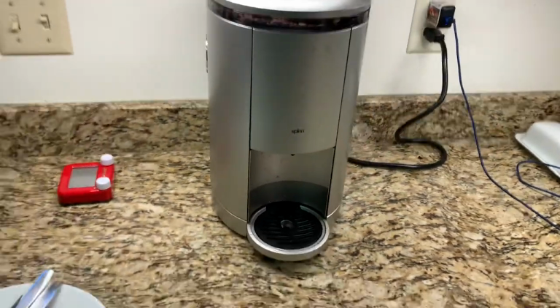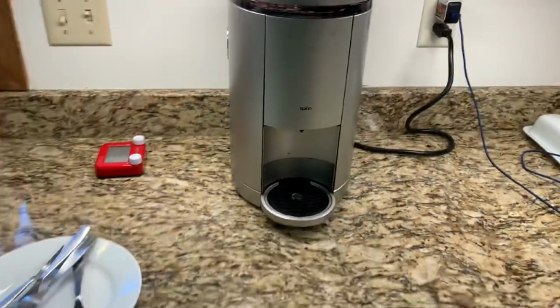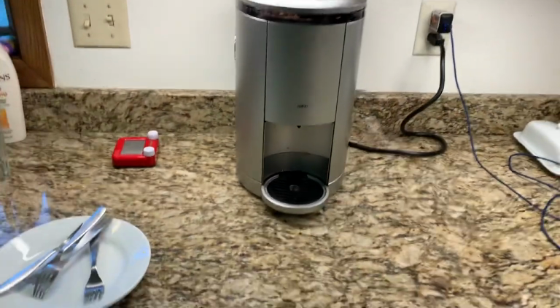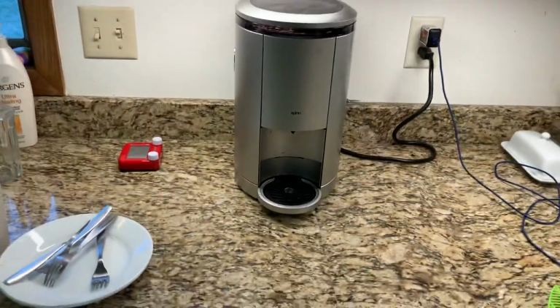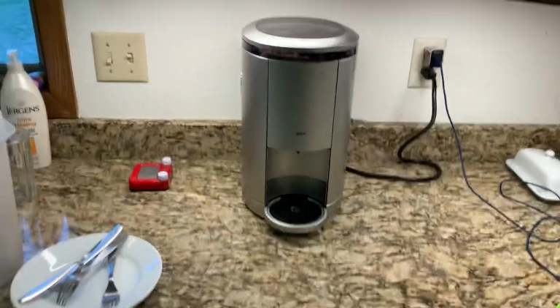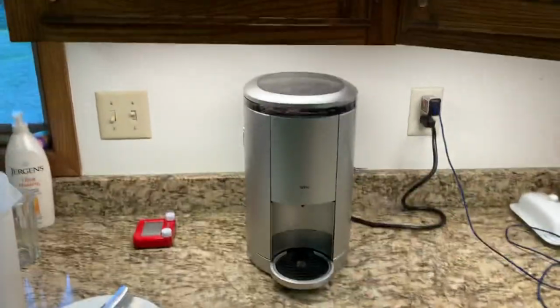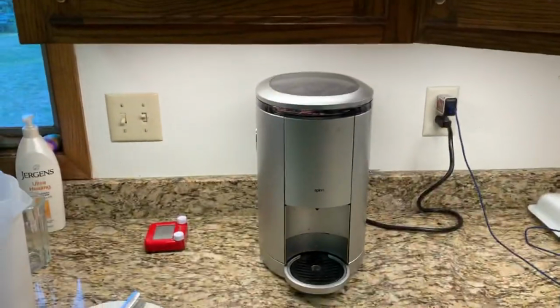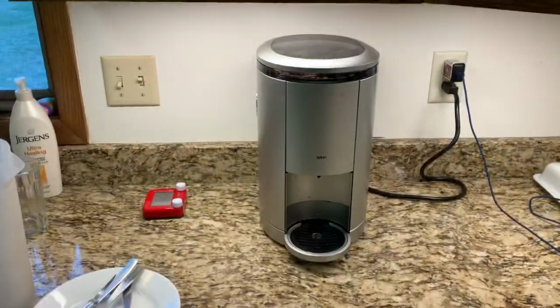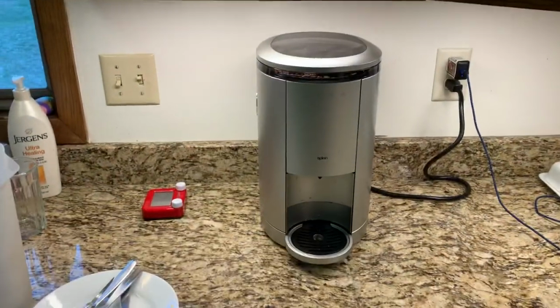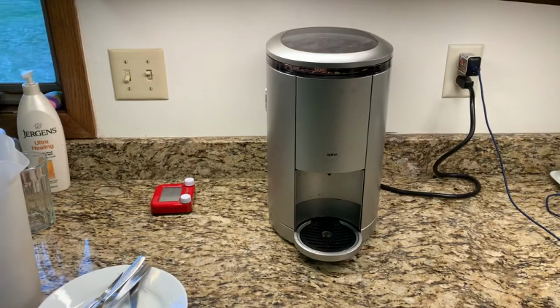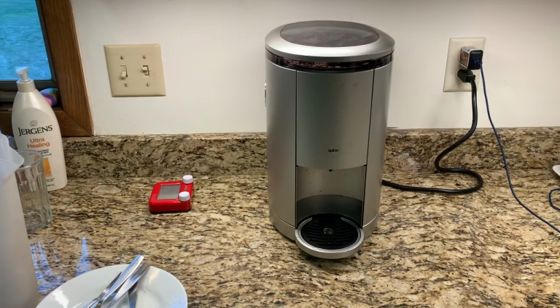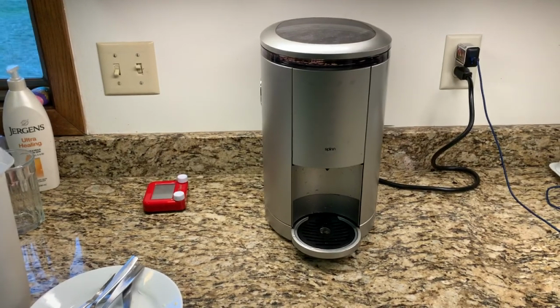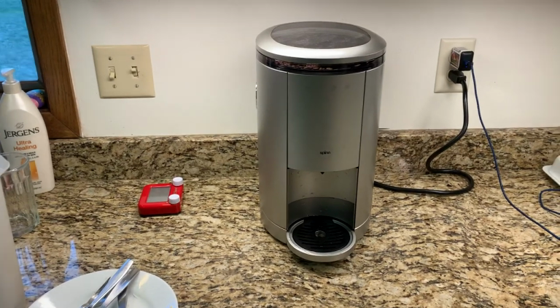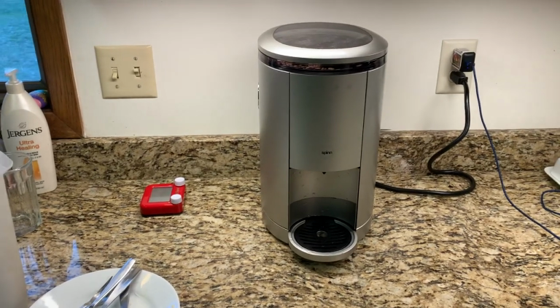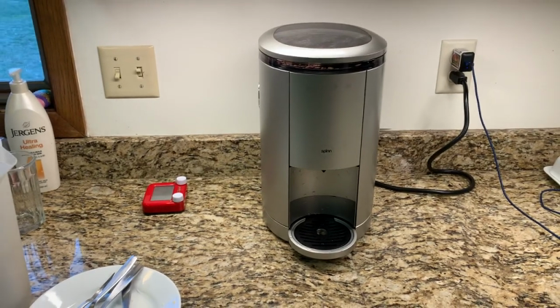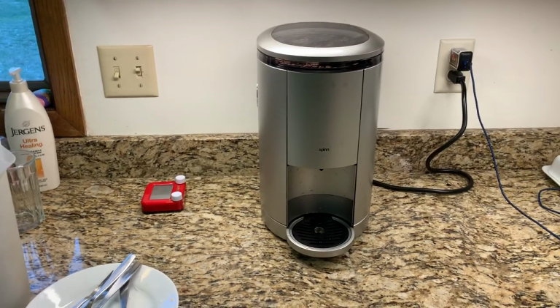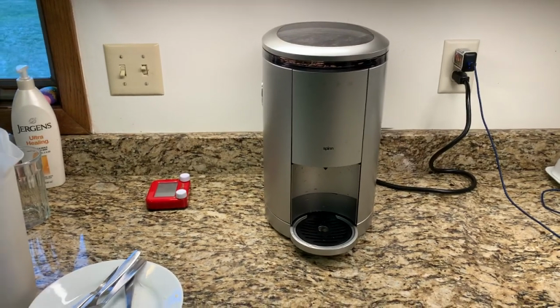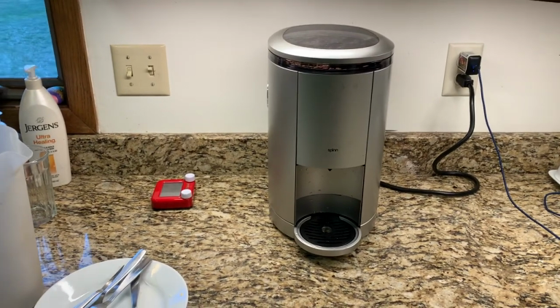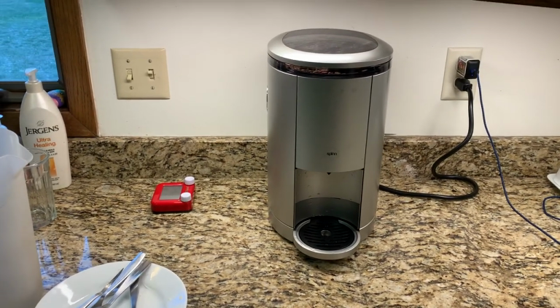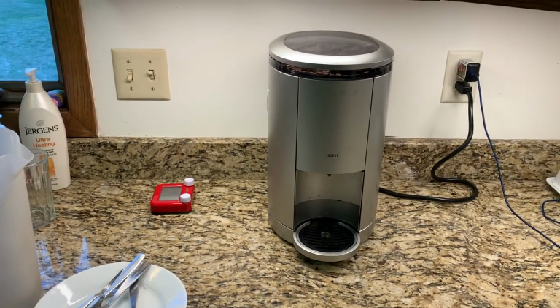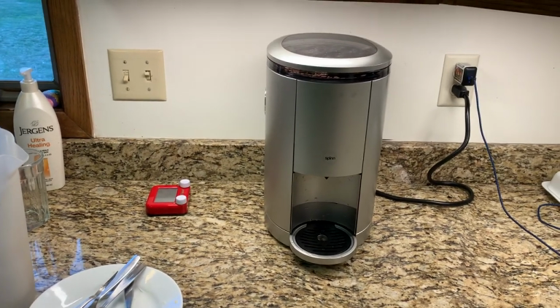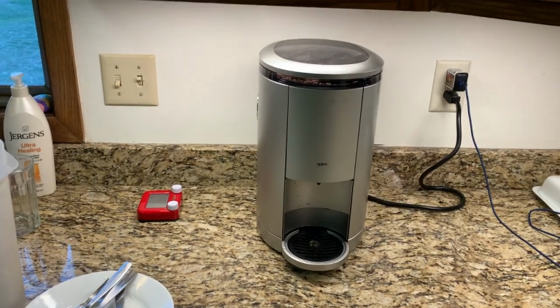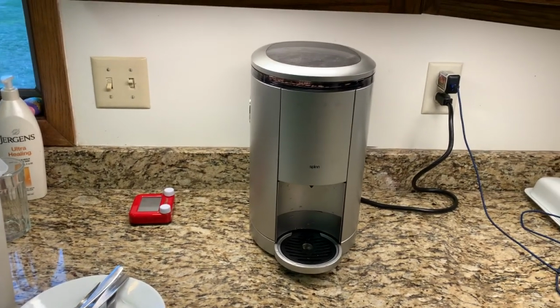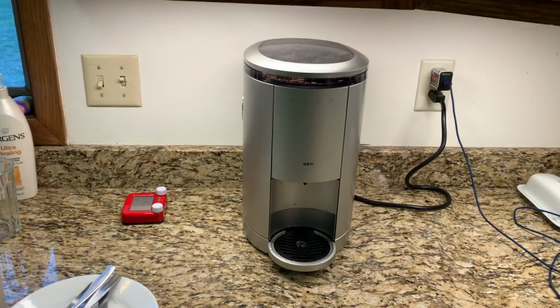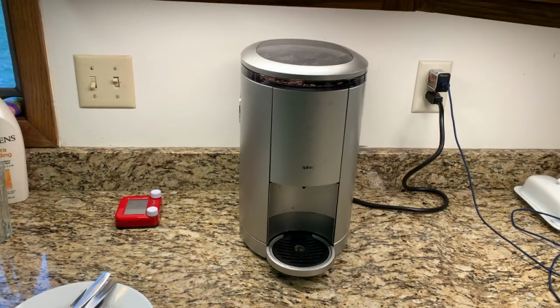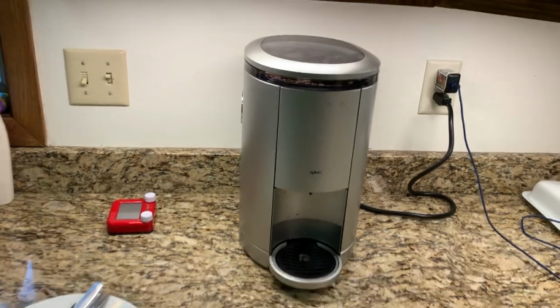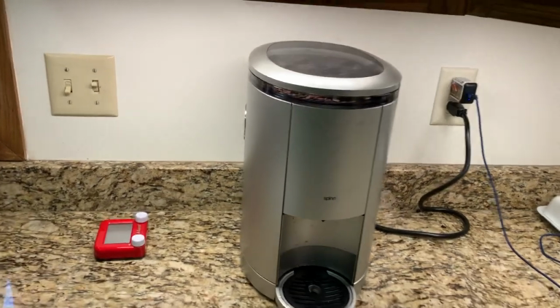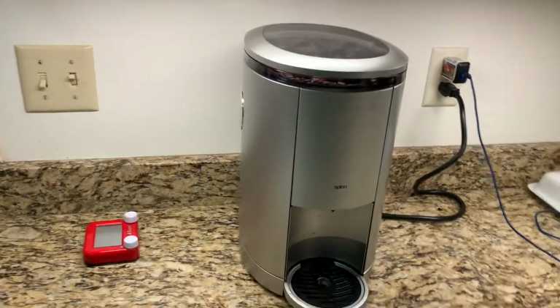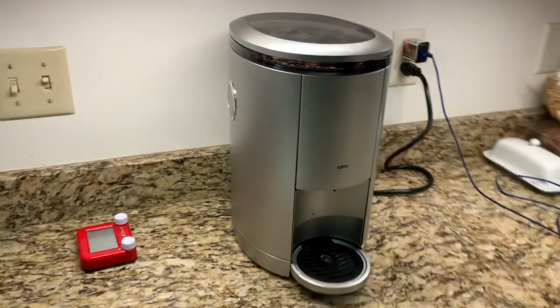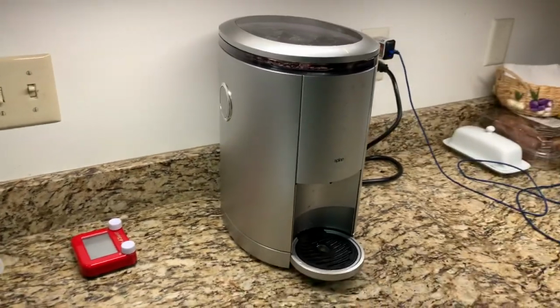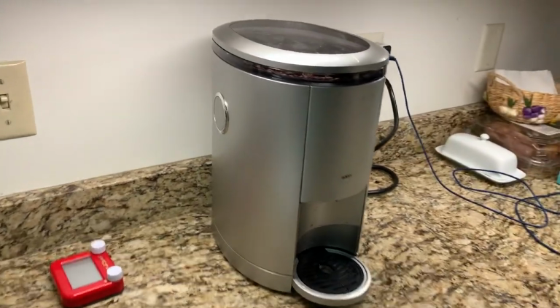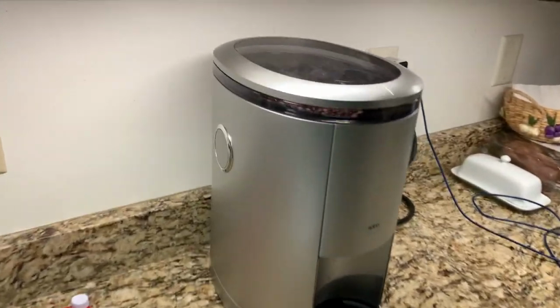I've probably half a dozen times had machine errors. I think my first or second cup of coffee gave me a machine error. But it runs through a little process and fixes itself, so it's not the end of the world.